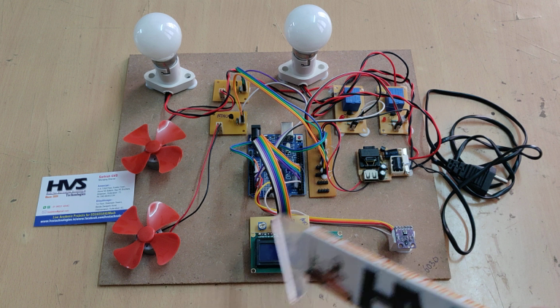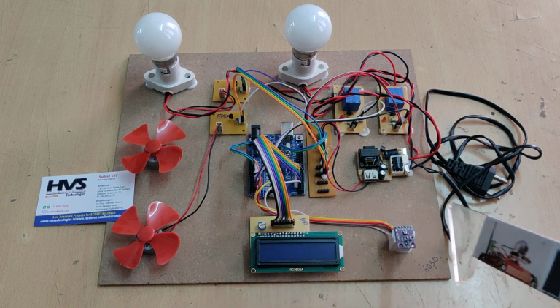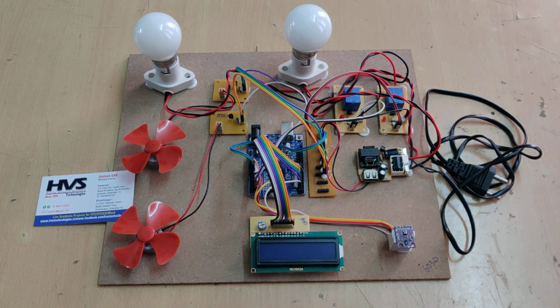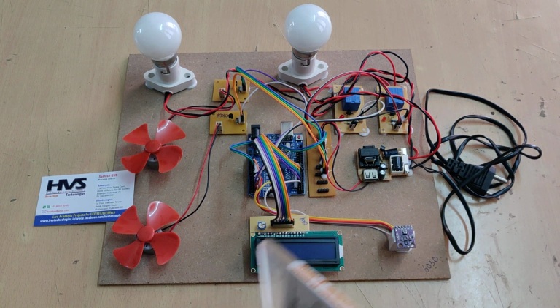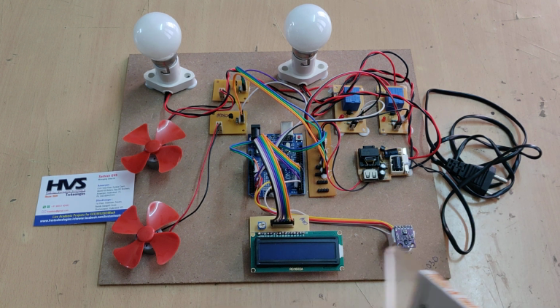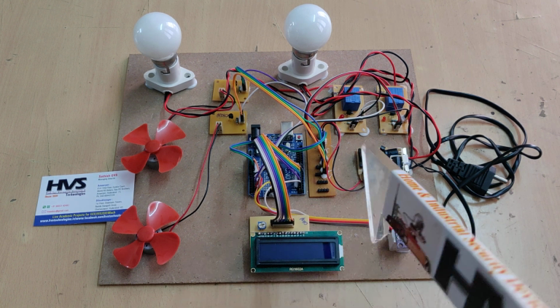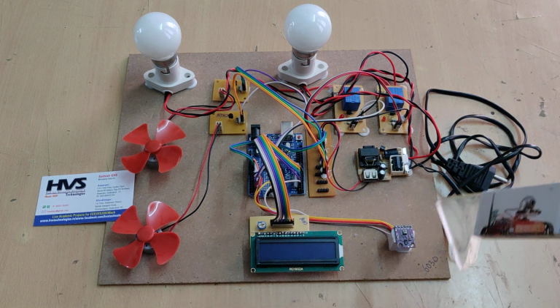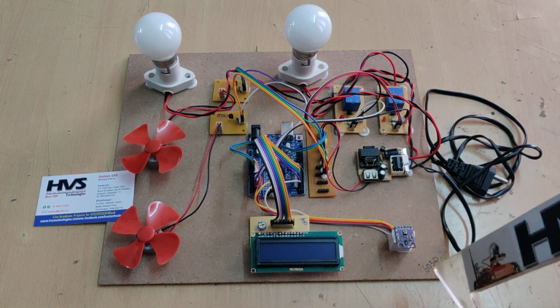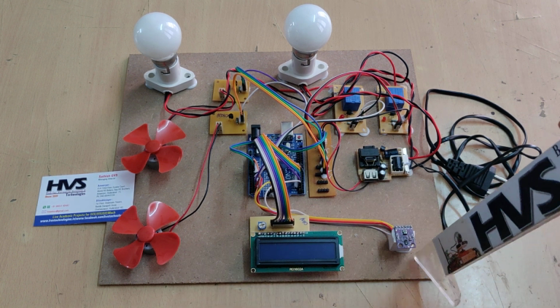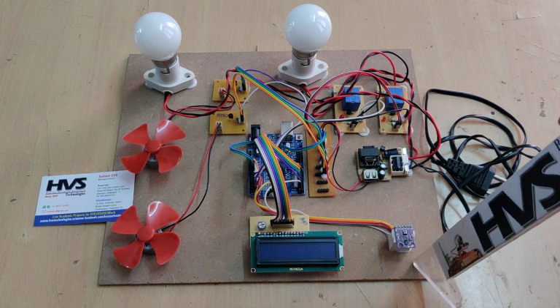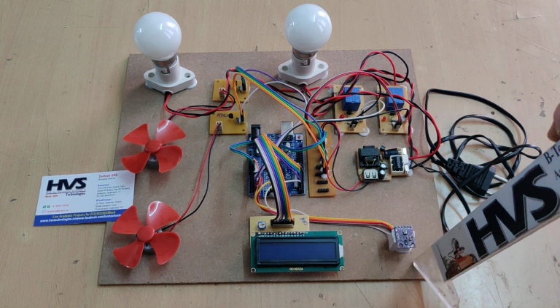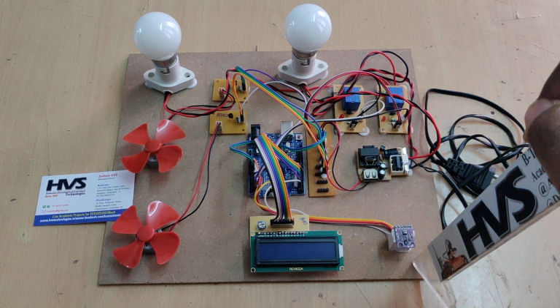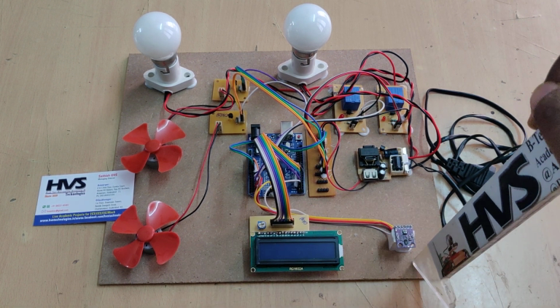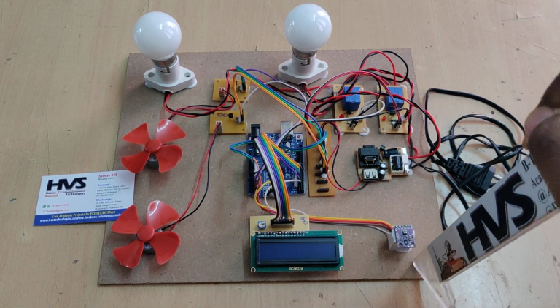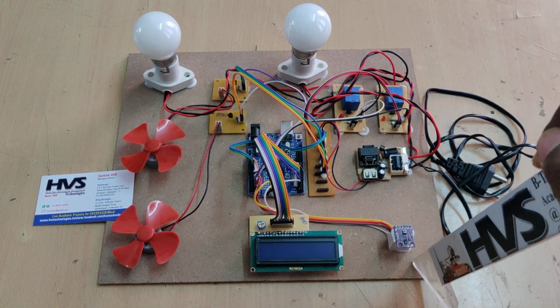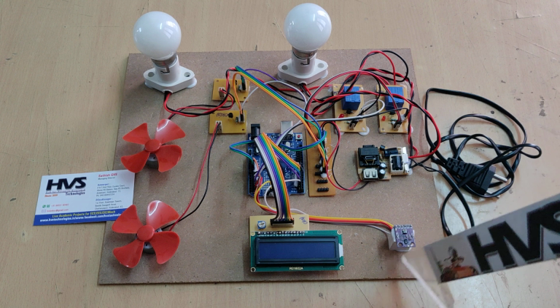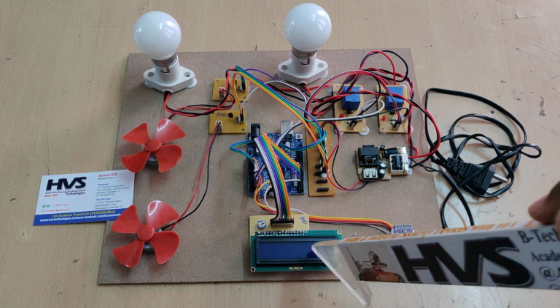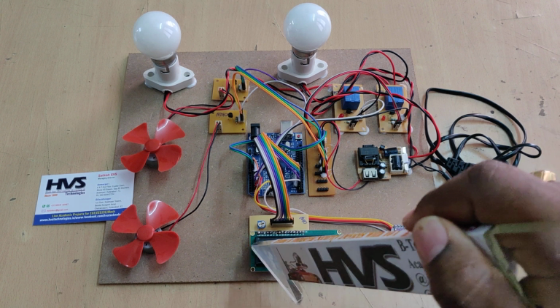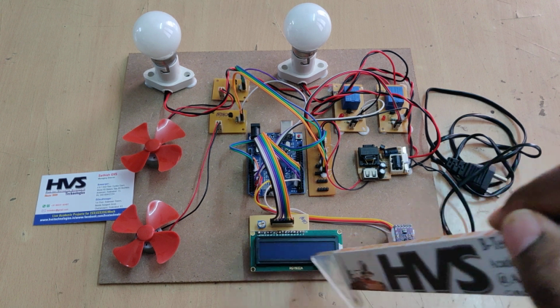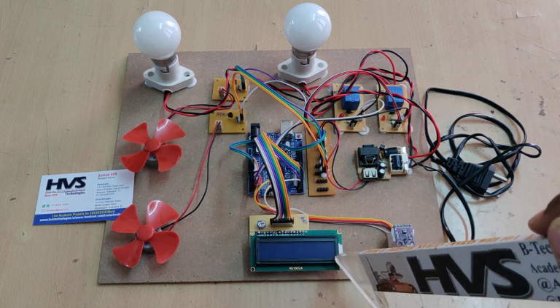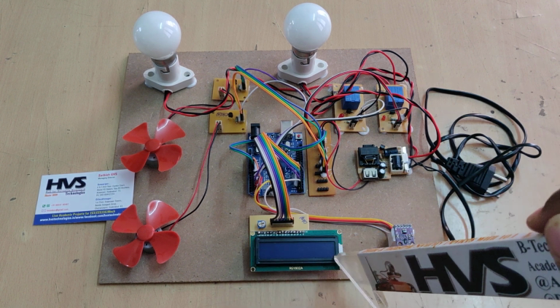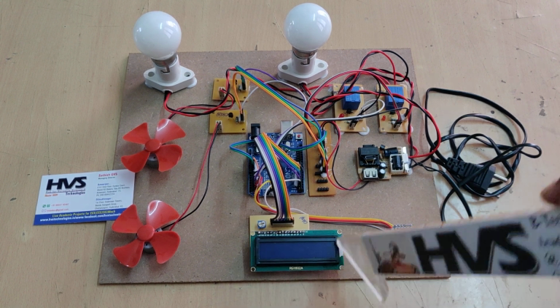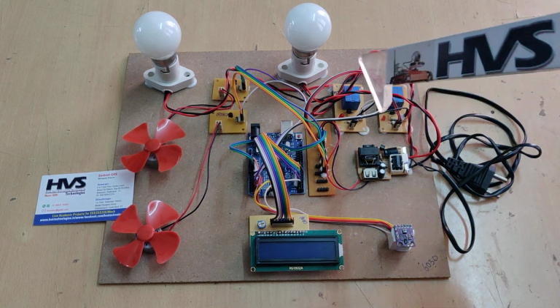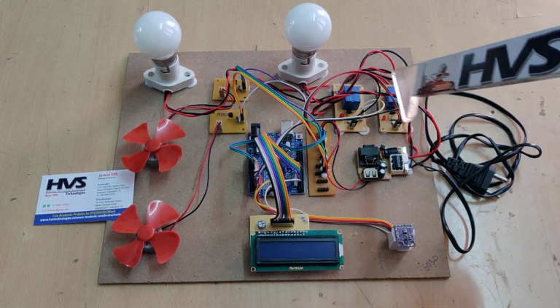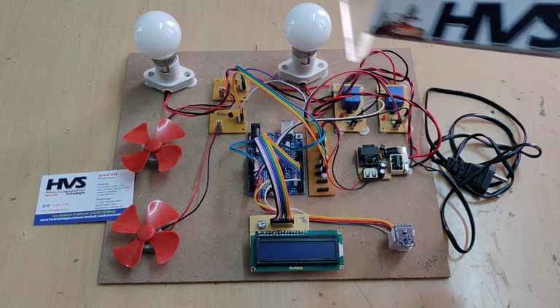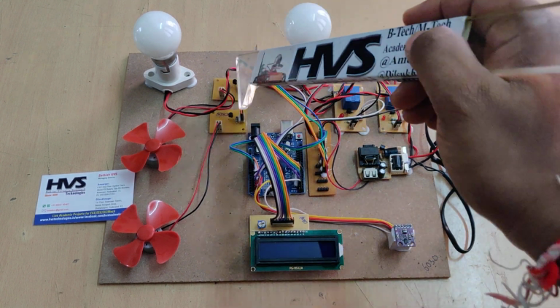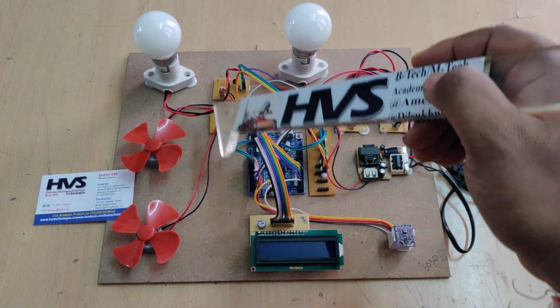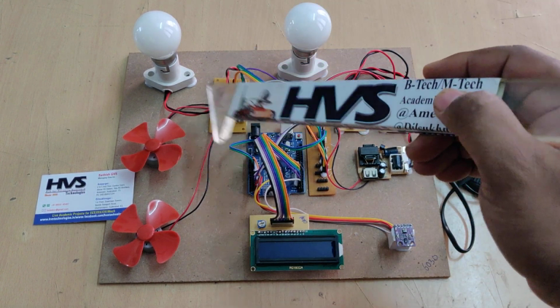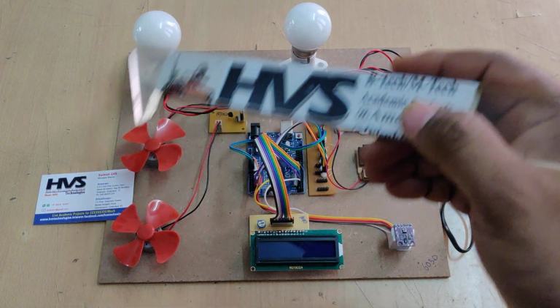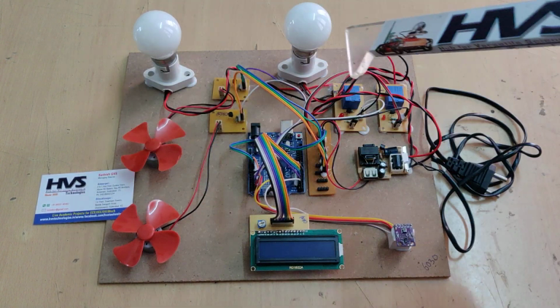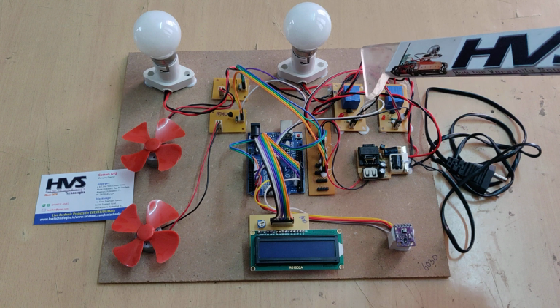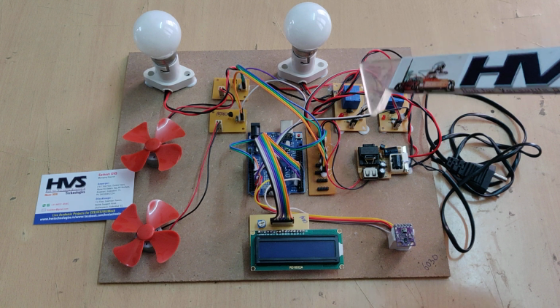The LCD is interfaced at pins 3, 4, 5, 6, 7, and 8. The input module is the APDS 9960 gesture sensor, and the outputs are a 16x2 LCD display, two relays, and two transistor boards to control the four devices.